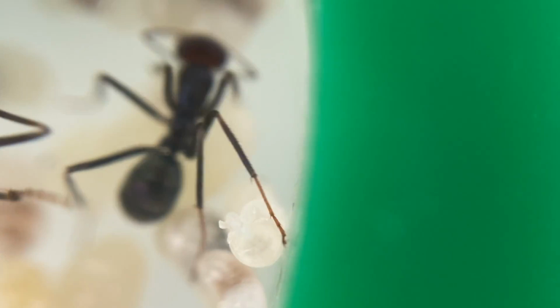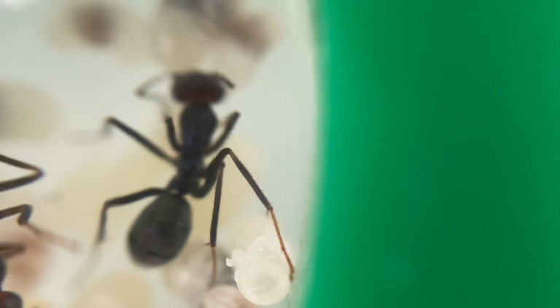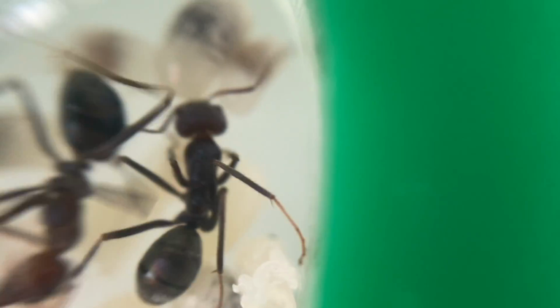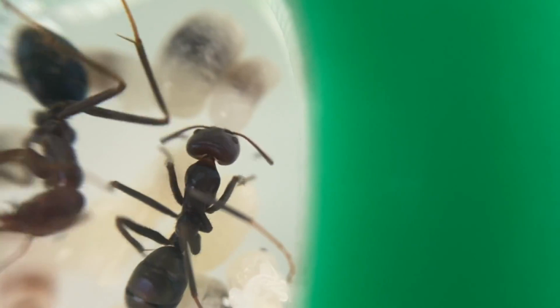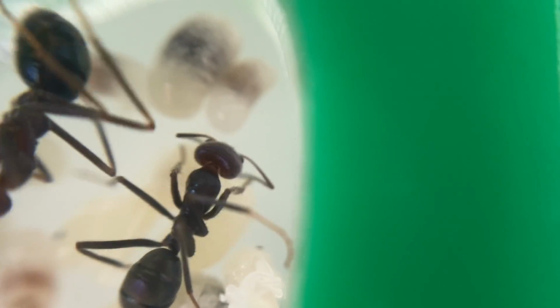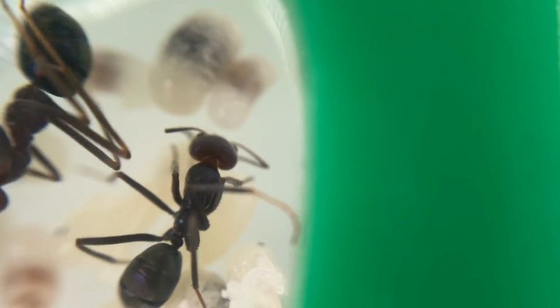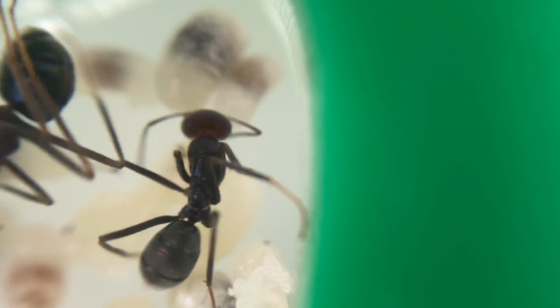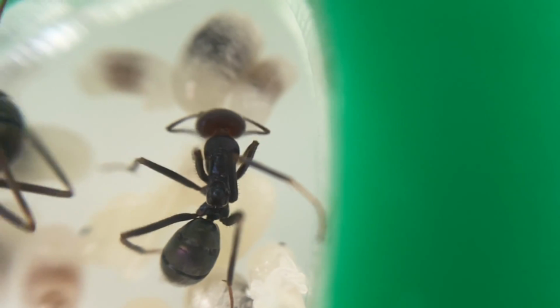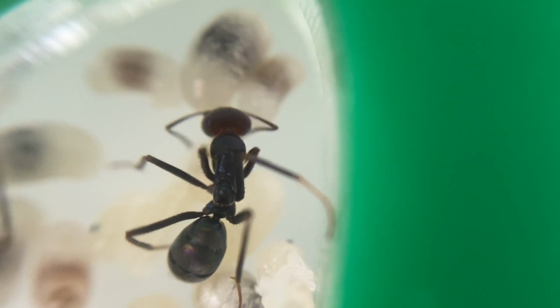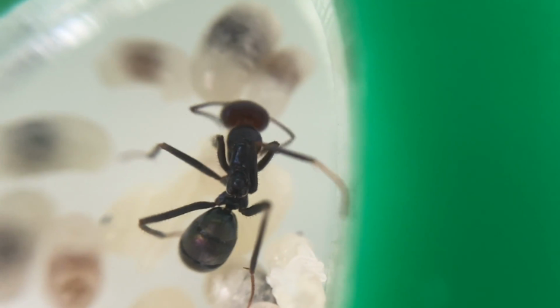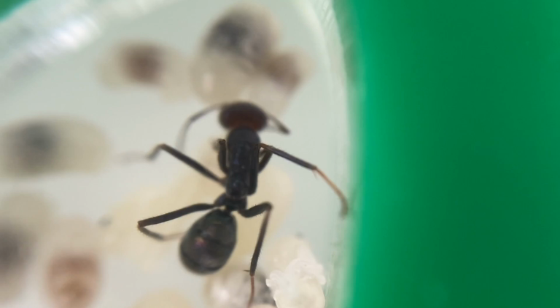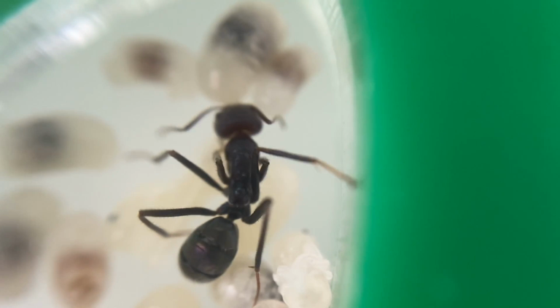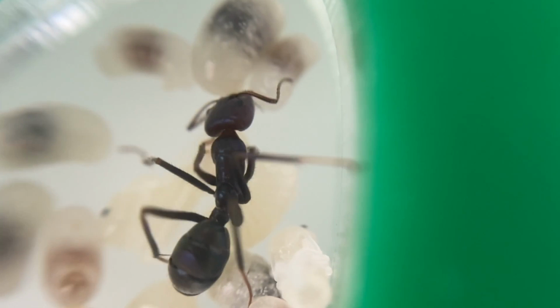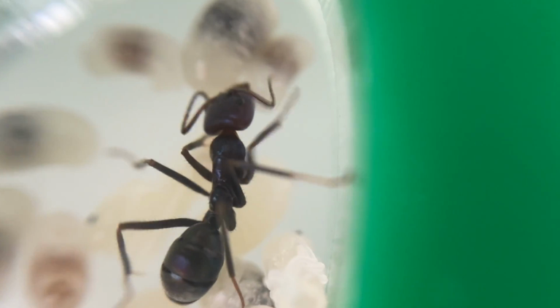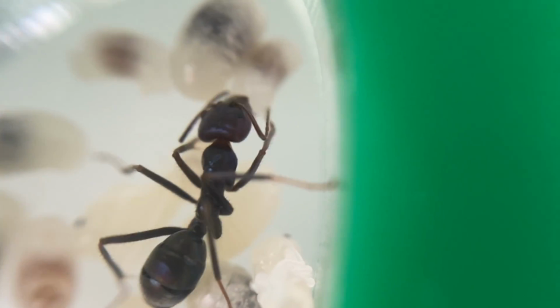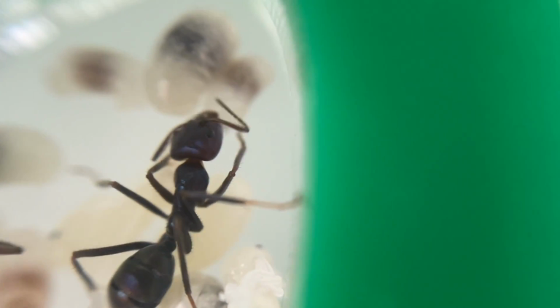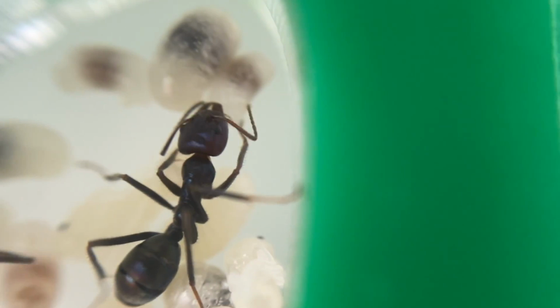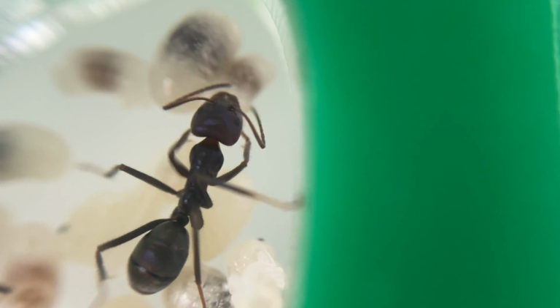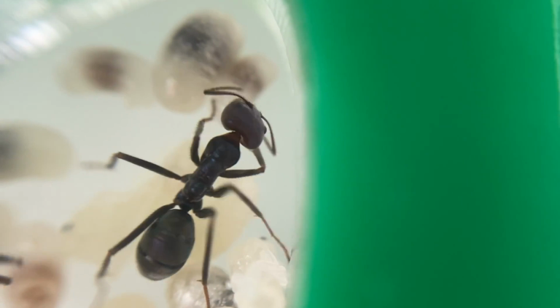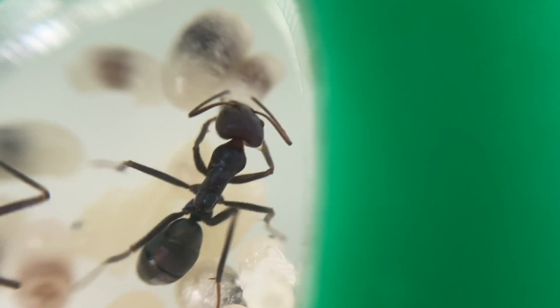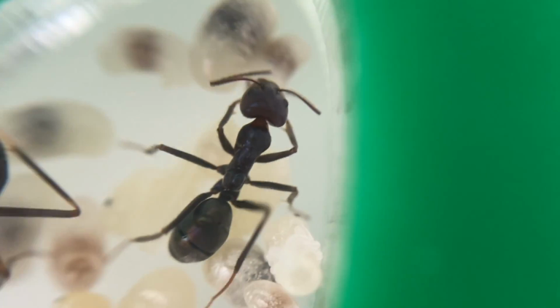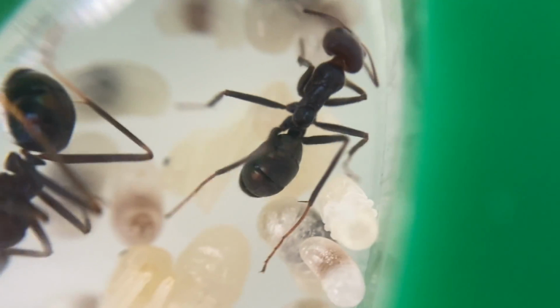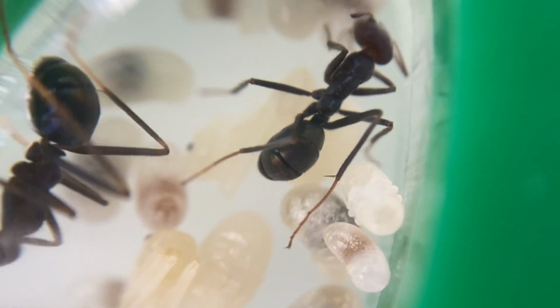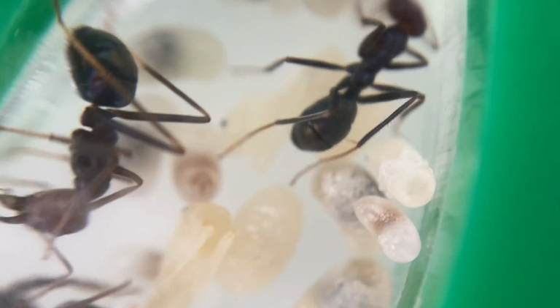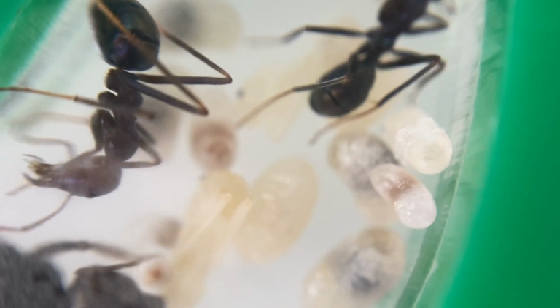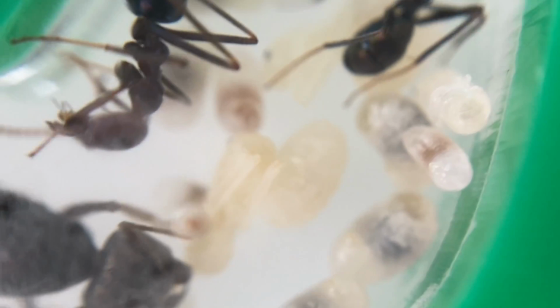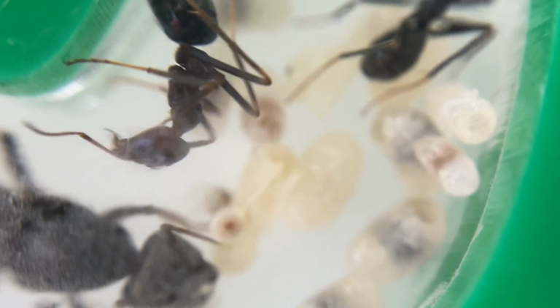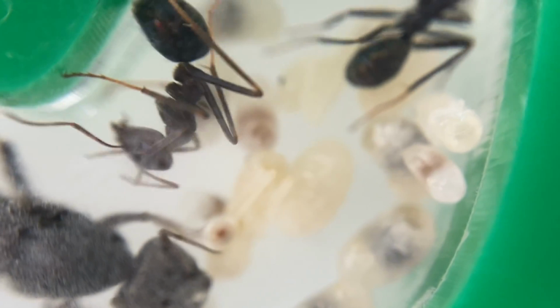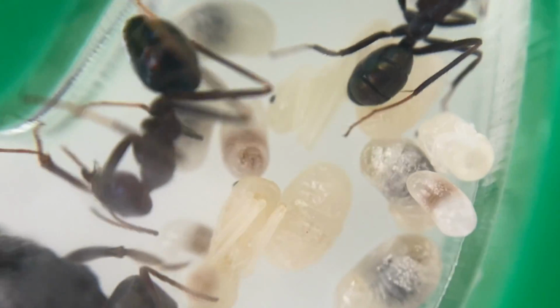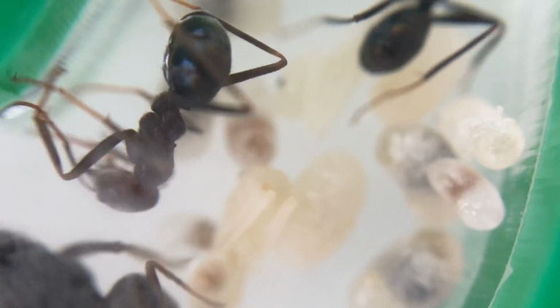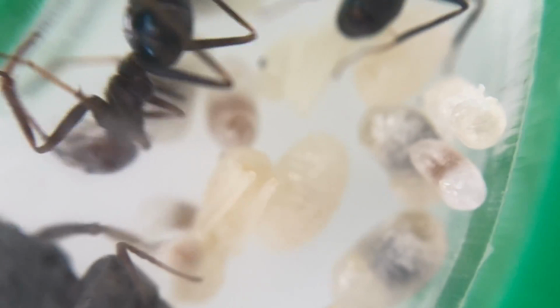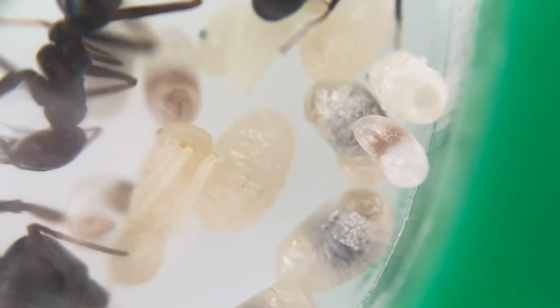I generally use a mixture of crickets and mealworms for their protein and it works quite well. I'm going to try and keep that up for these girls so they can develop those larvae nice and quickly.